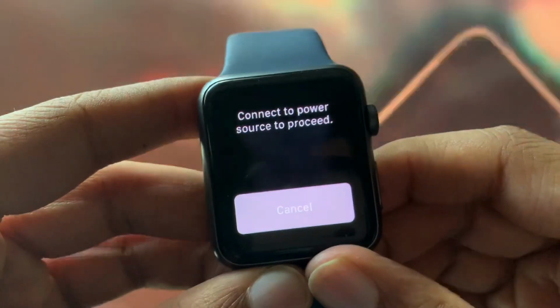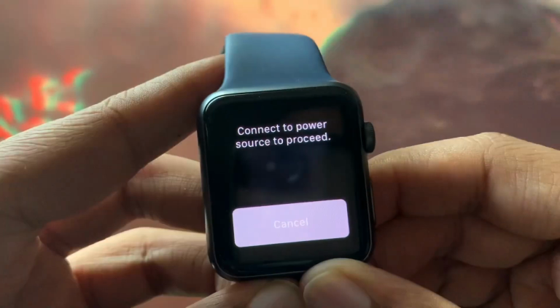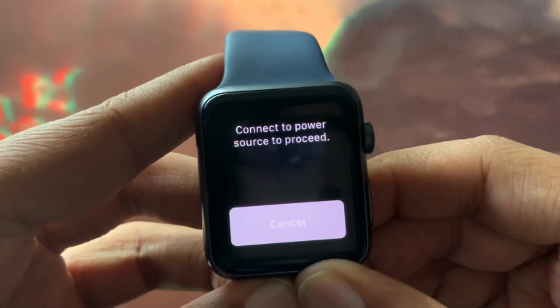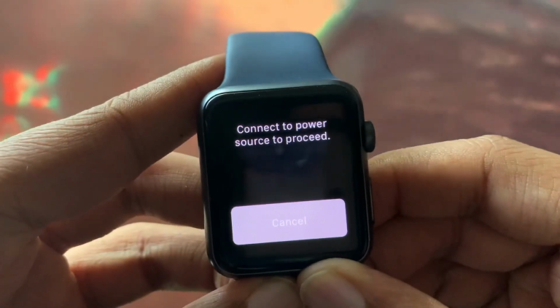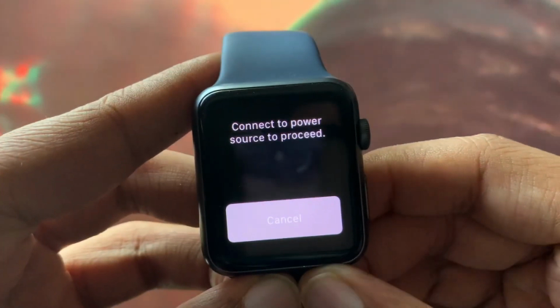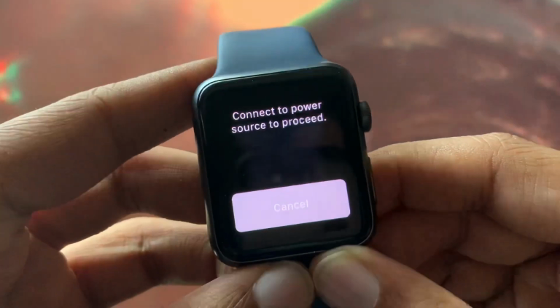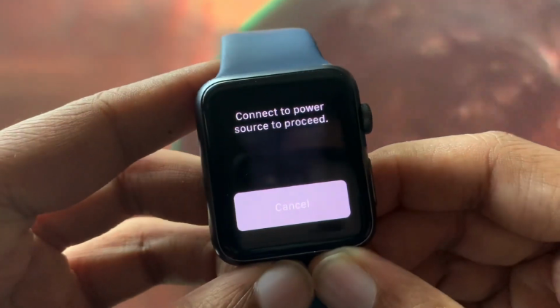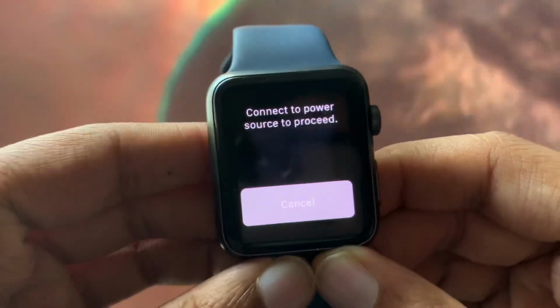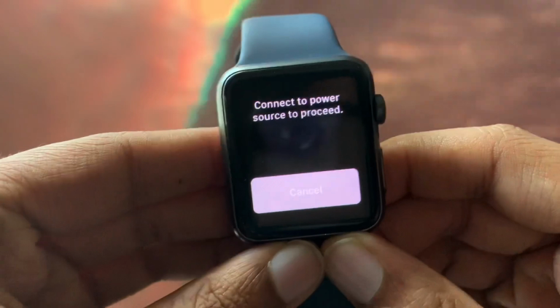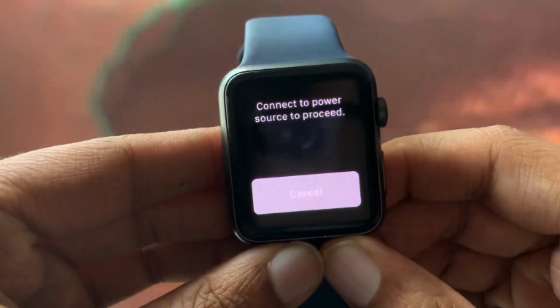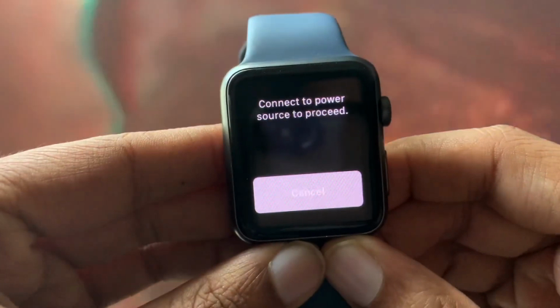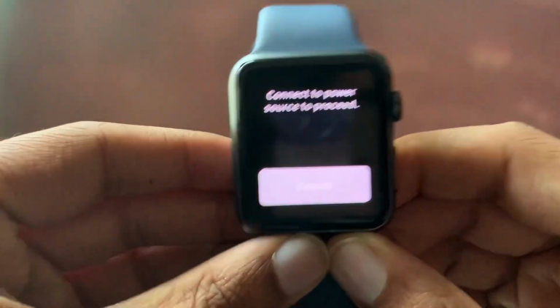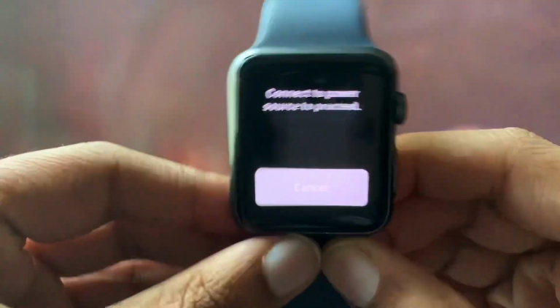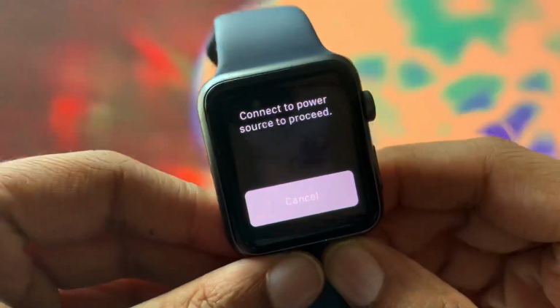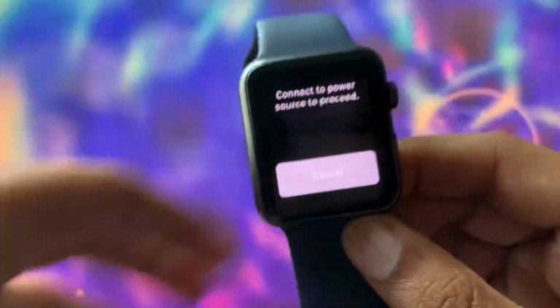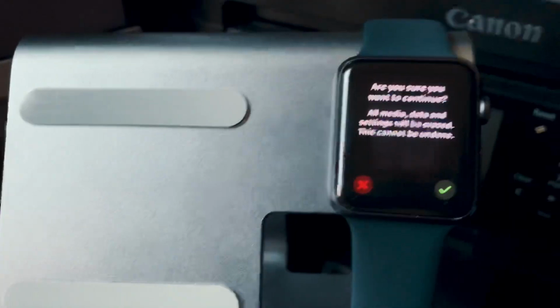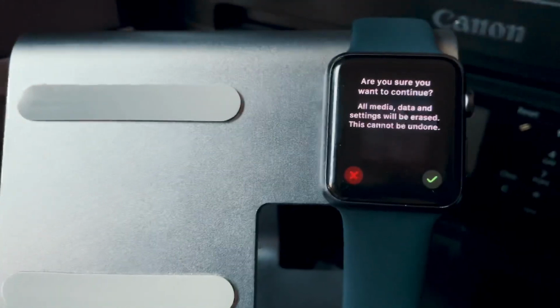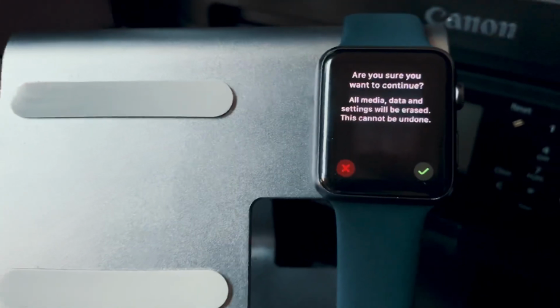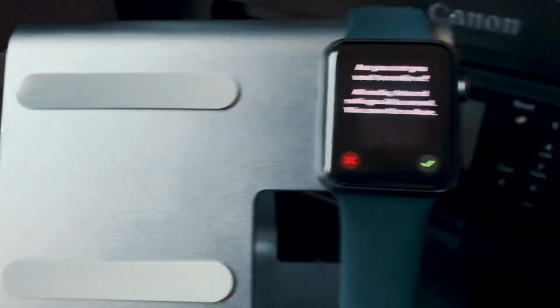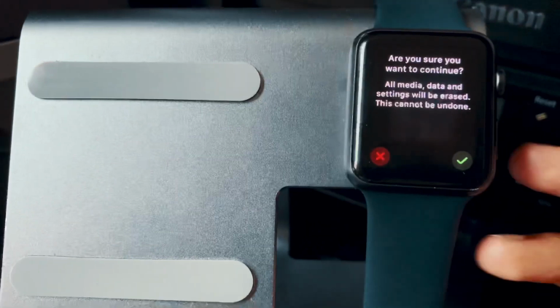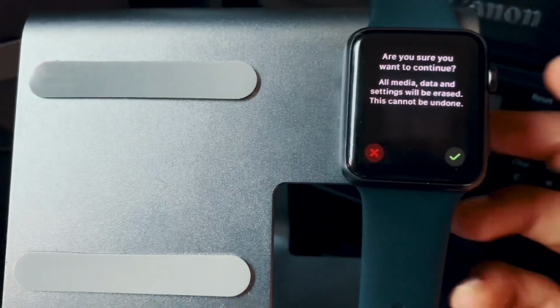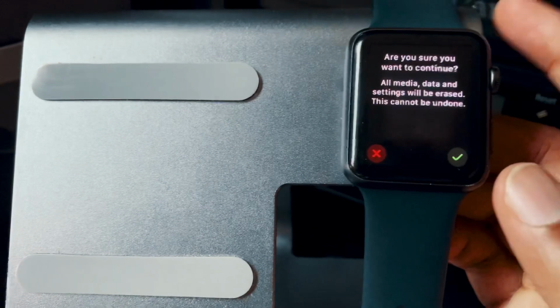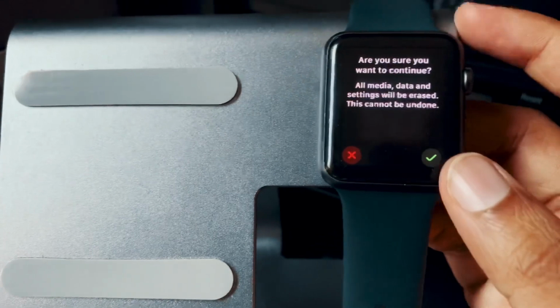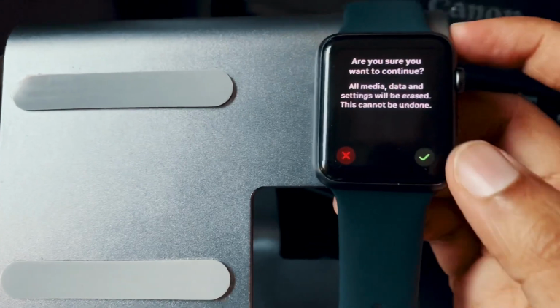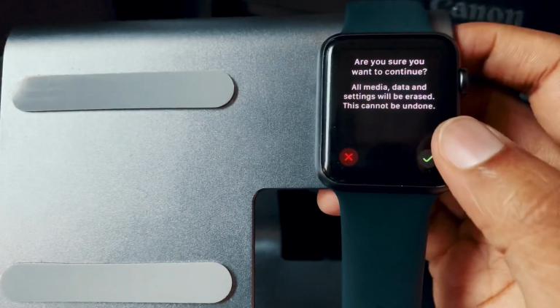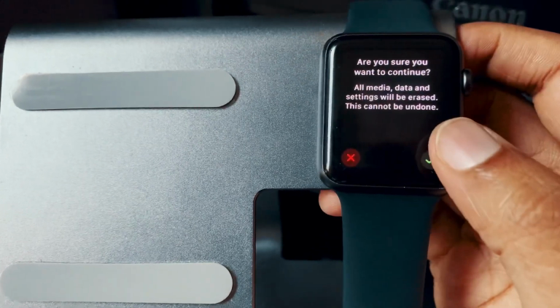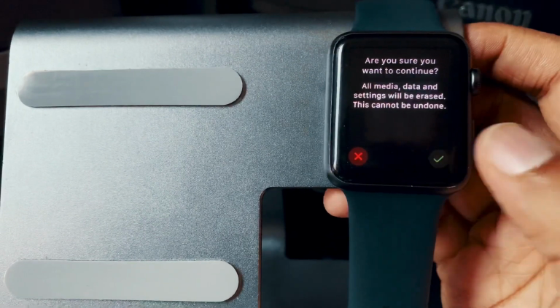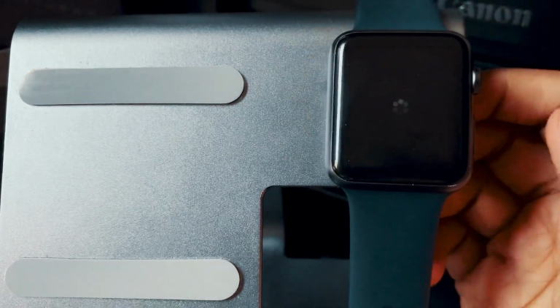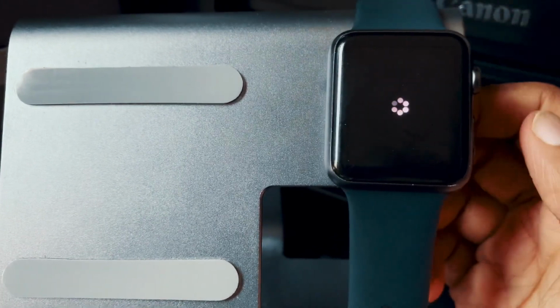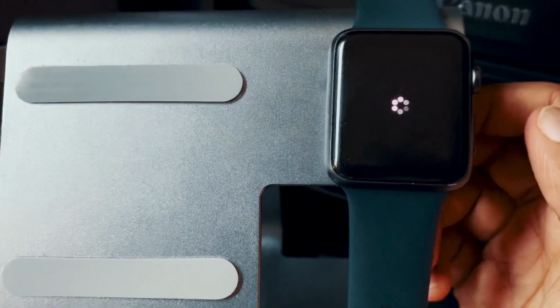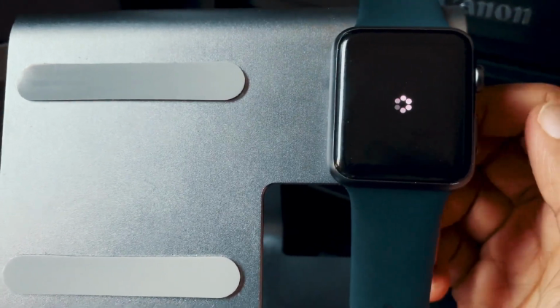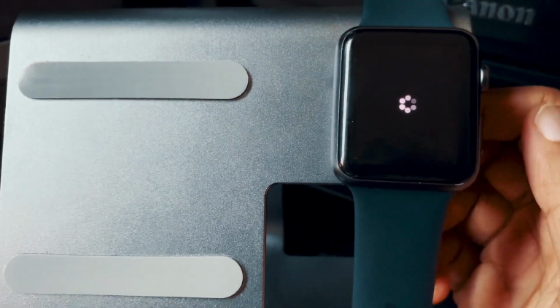Eventually you'll have 'Erase All Content' setting, and that's what we're going to do. It says connect to a power source to proceed, so I'm going to go ahead and plug this into my charger here. Now it's saying are you sure you want to continue — all media and data. I'm just going to press OK.